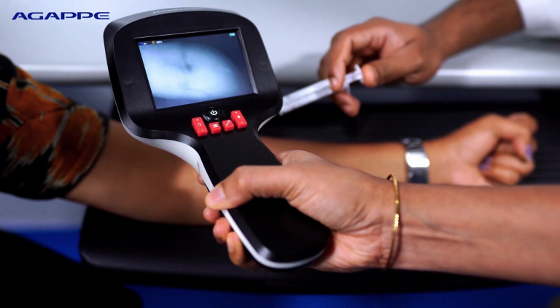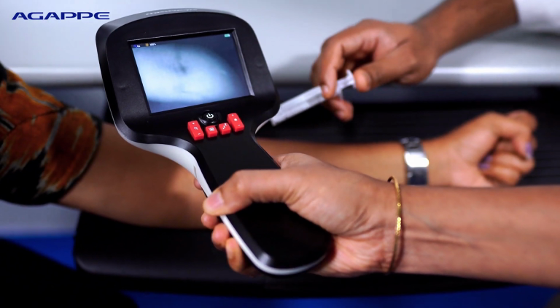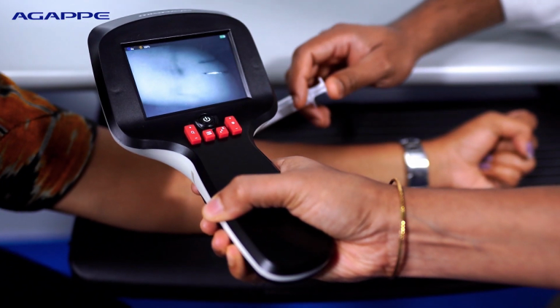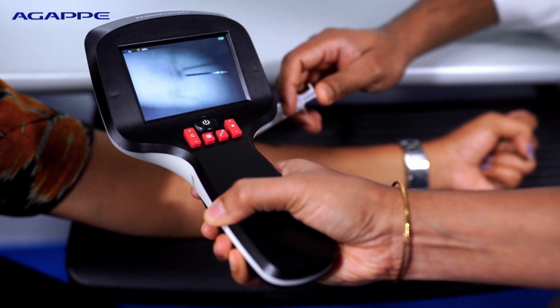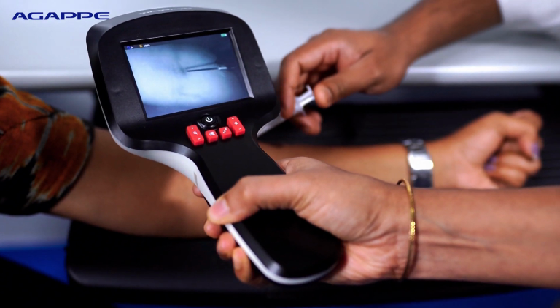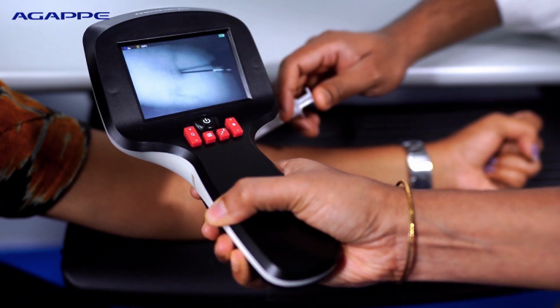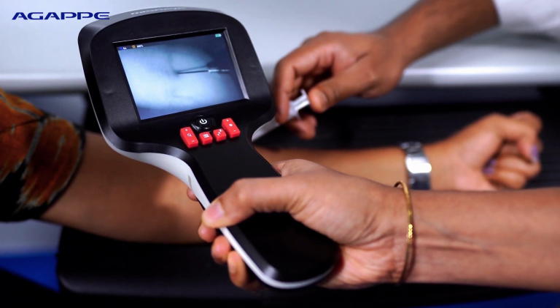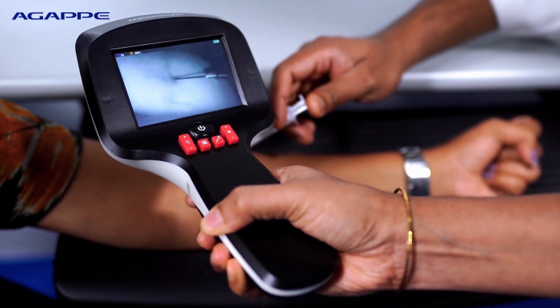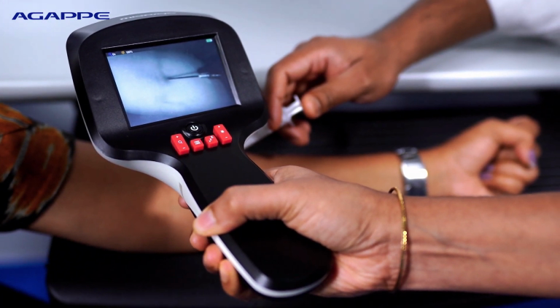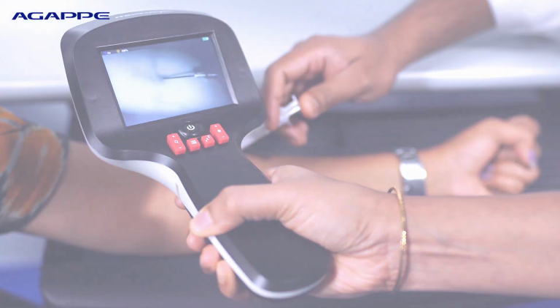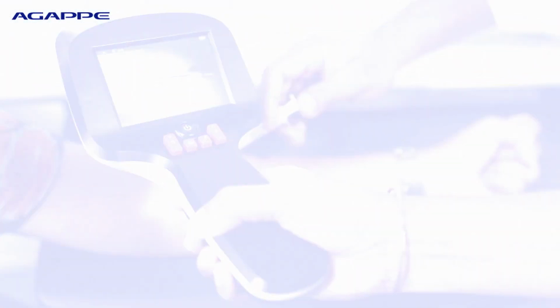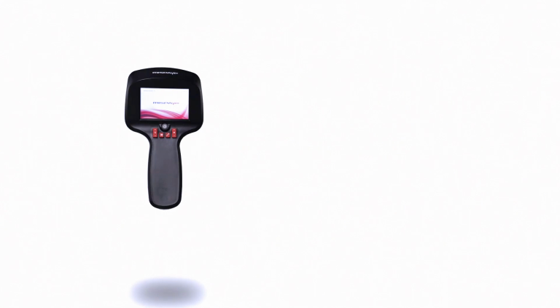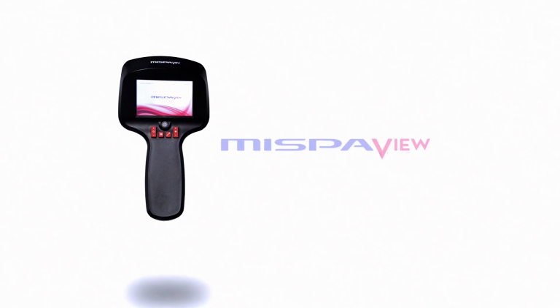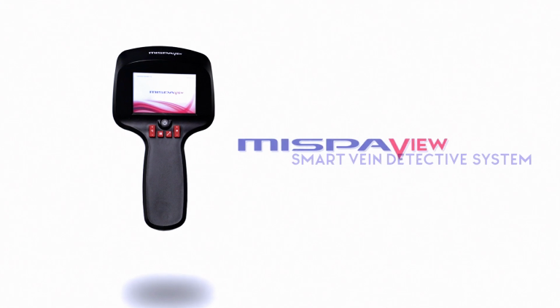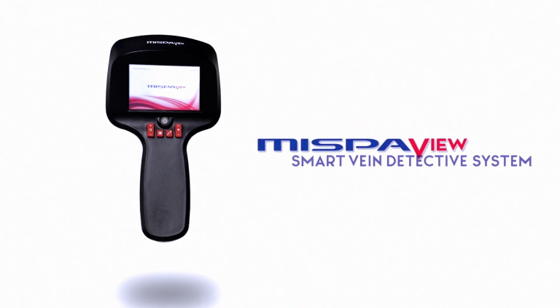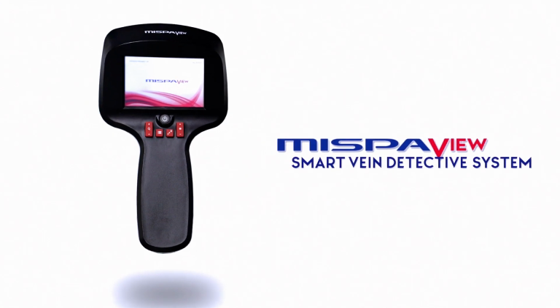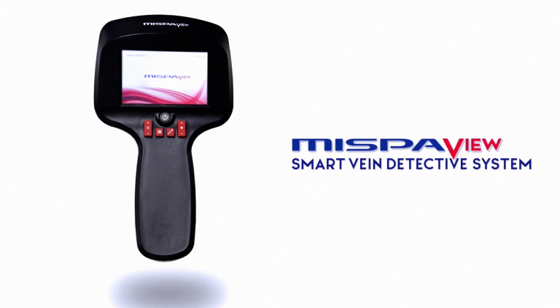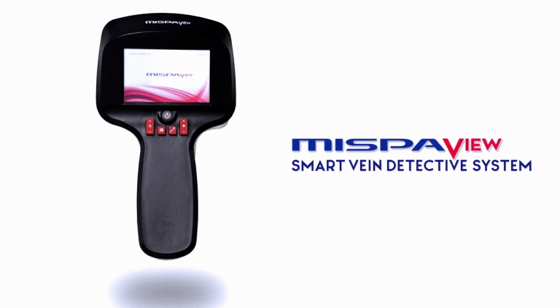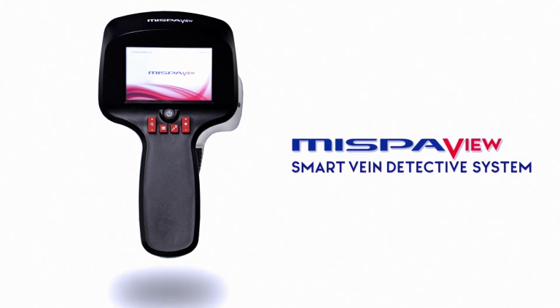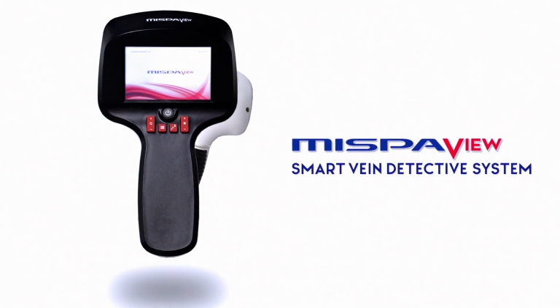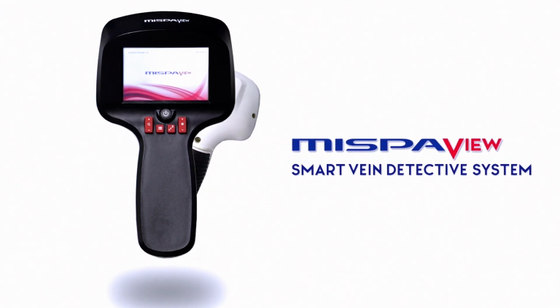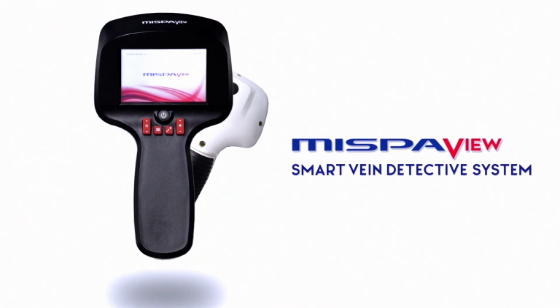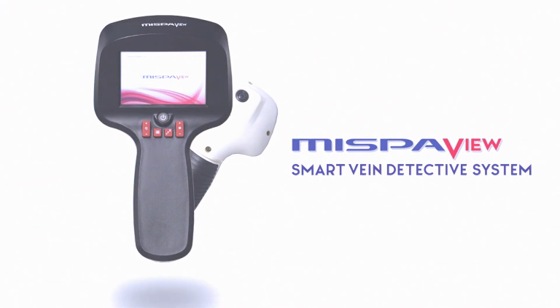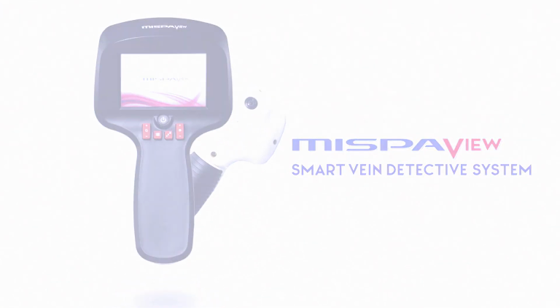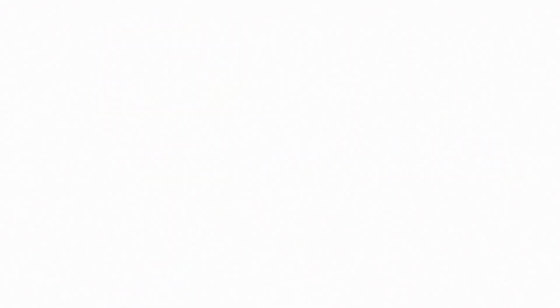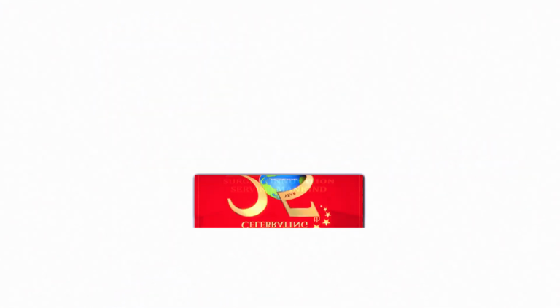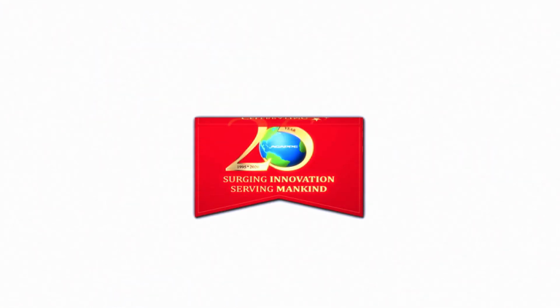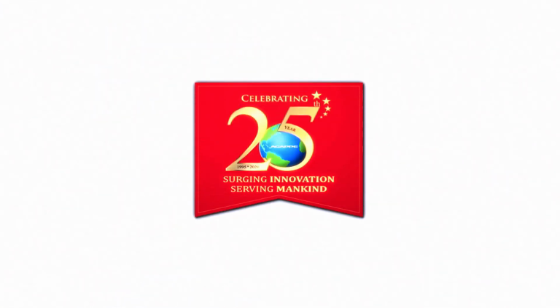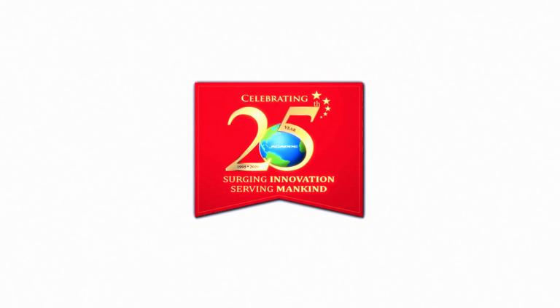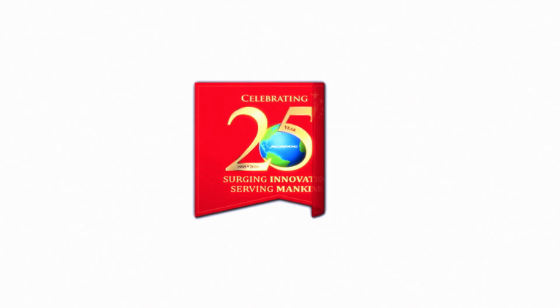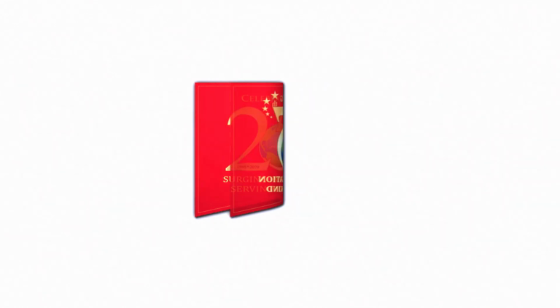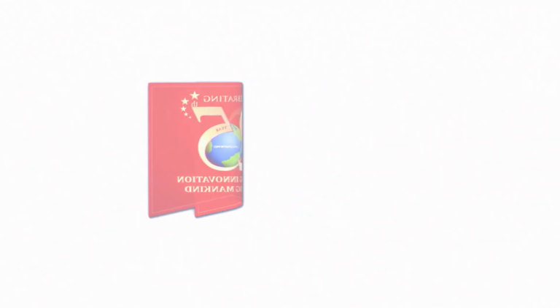No more needle pricks or trouble finding proper veins. MISPAVU, the smart vein detecting device. 25 years of innovation from MAGAPE.